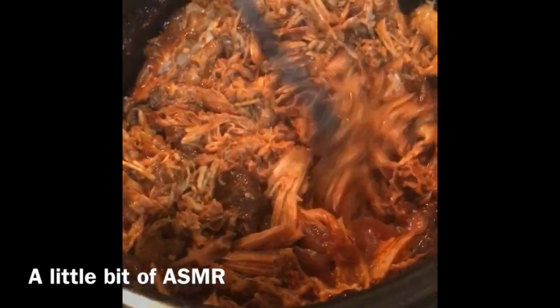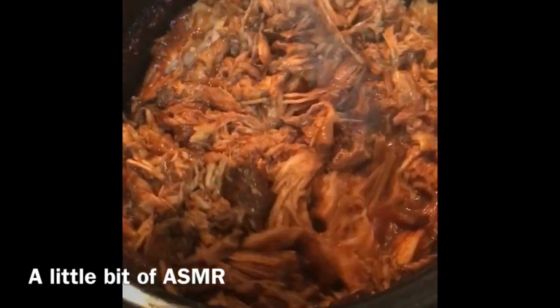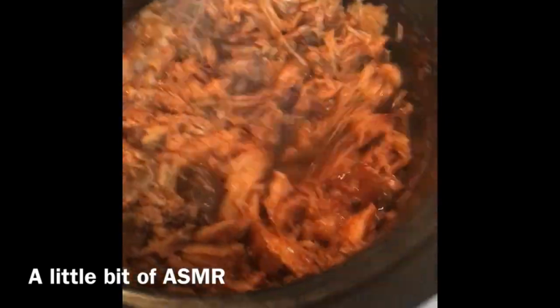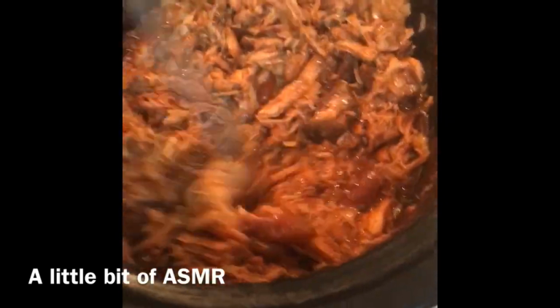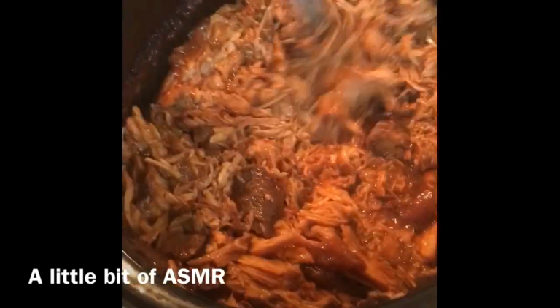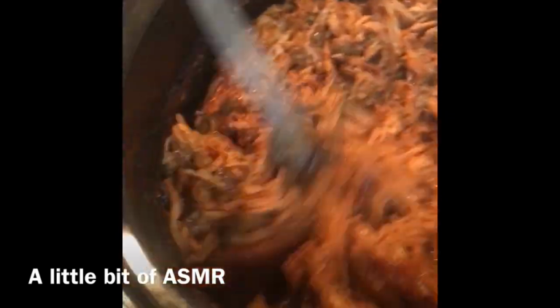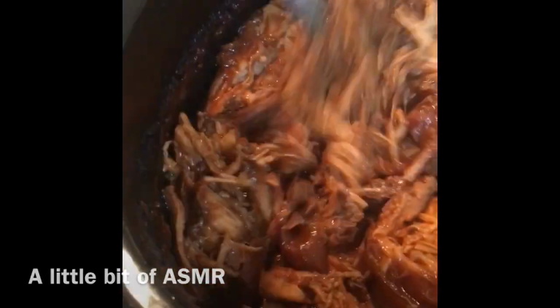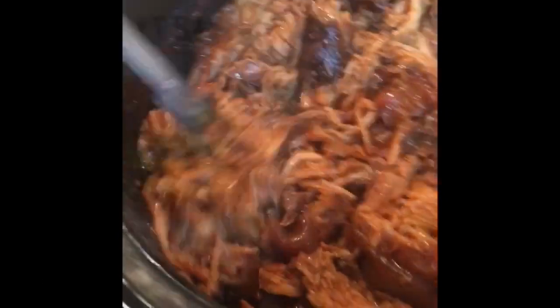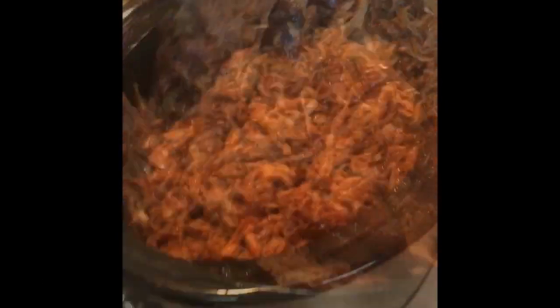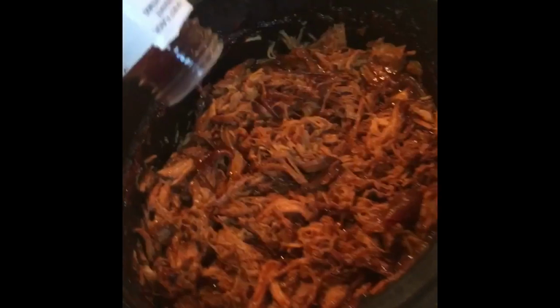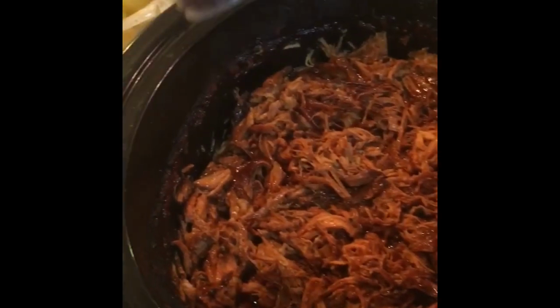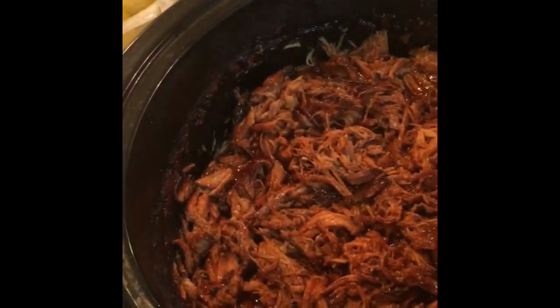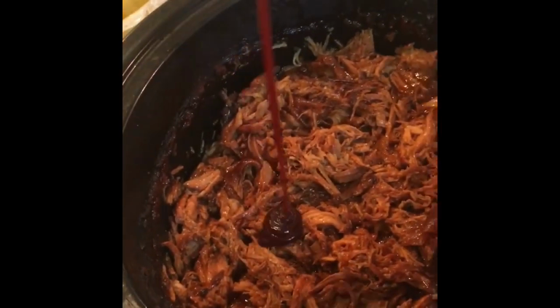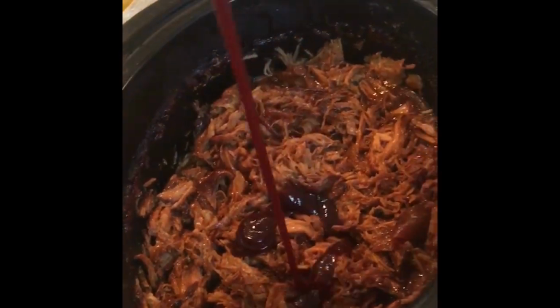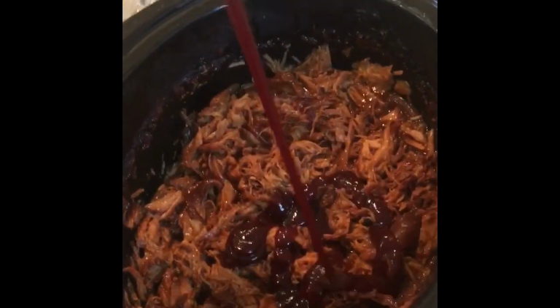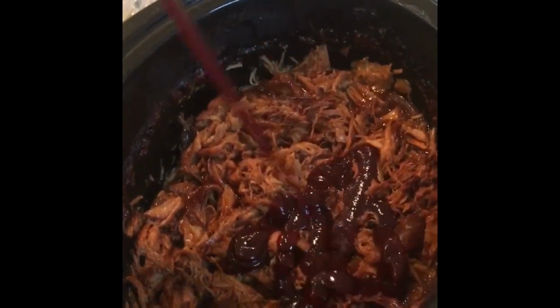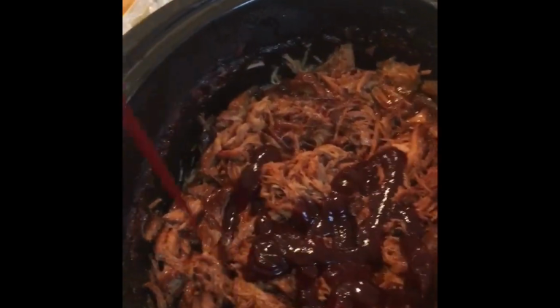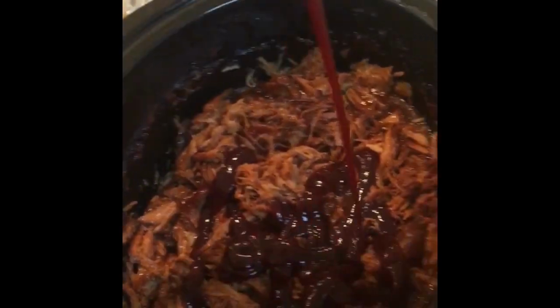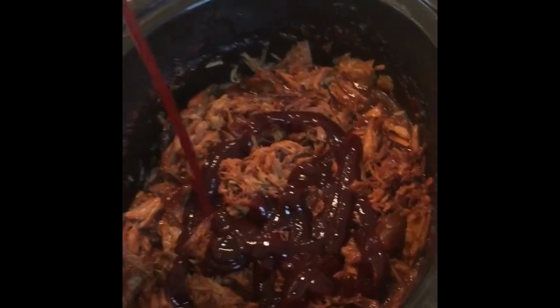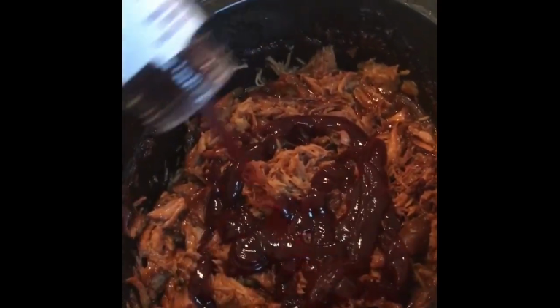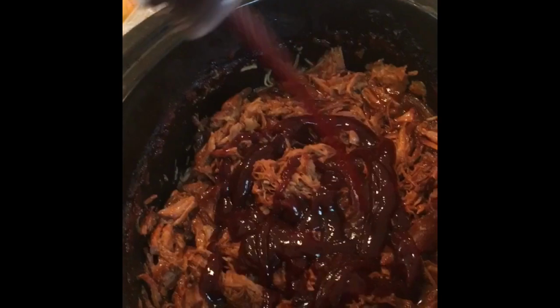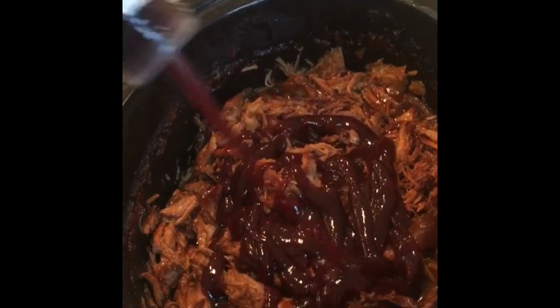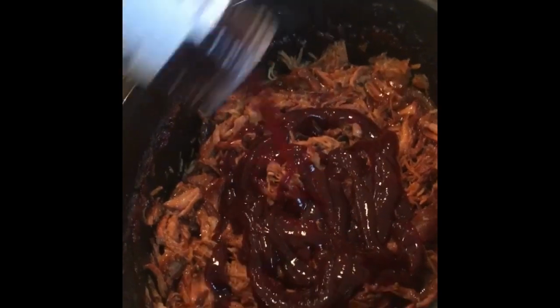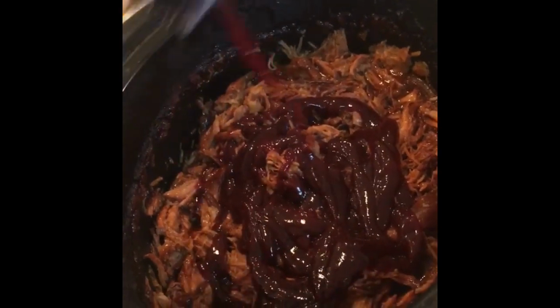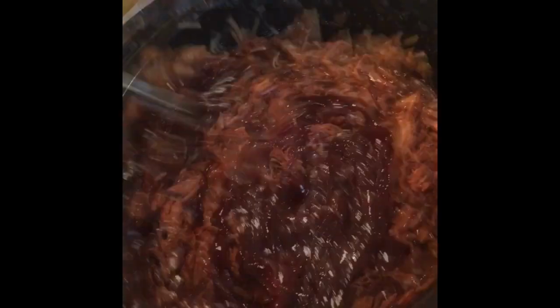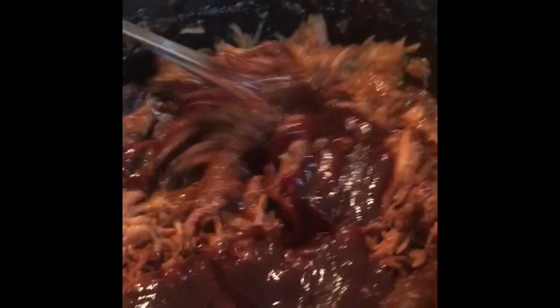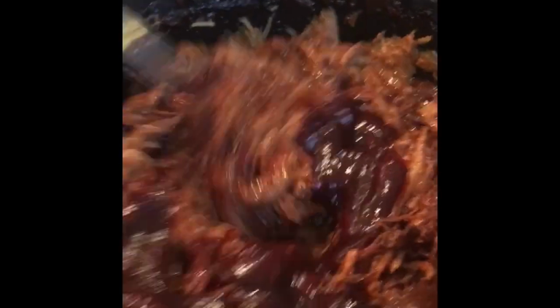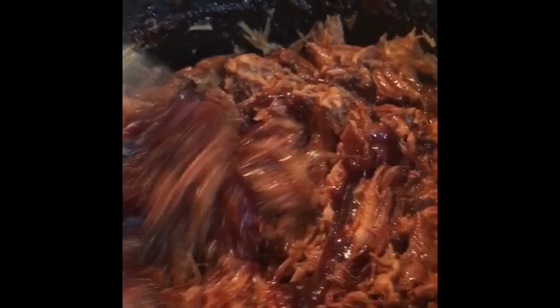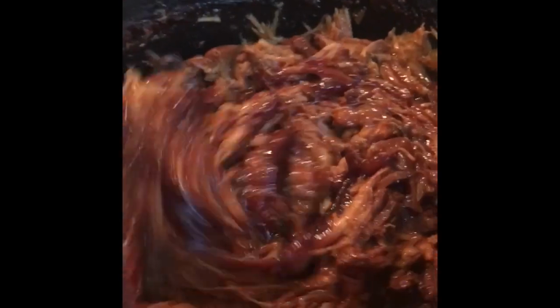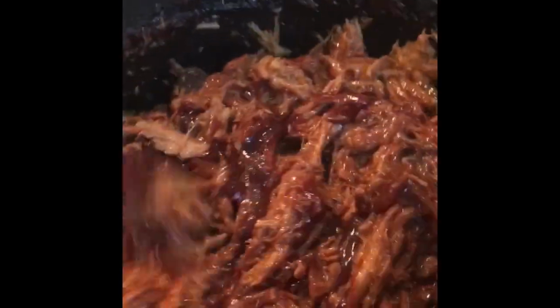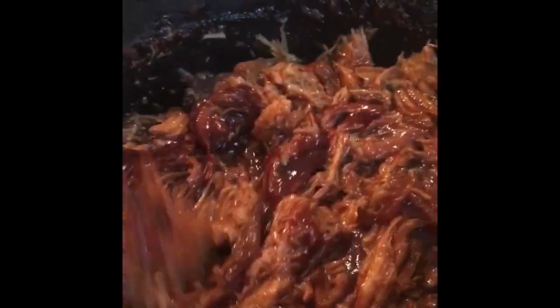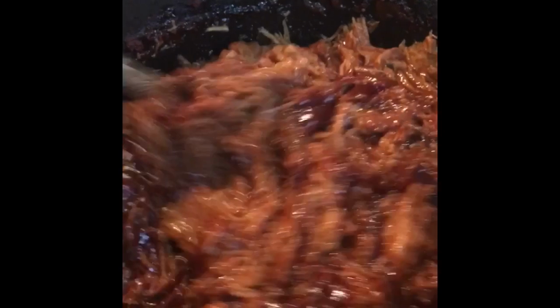I told you to keep half of the bottle for later — and this is what you do with the other half of the barbecue sauce, your favorite barbecue sauce. Basically you put it on top; you're glazing the dish, adding more barbecue sauce because why not? It adds more flavor.